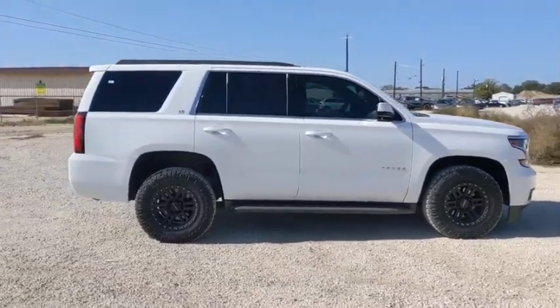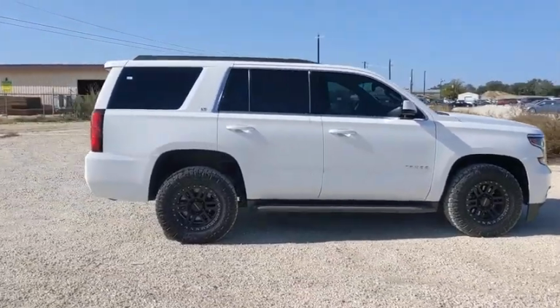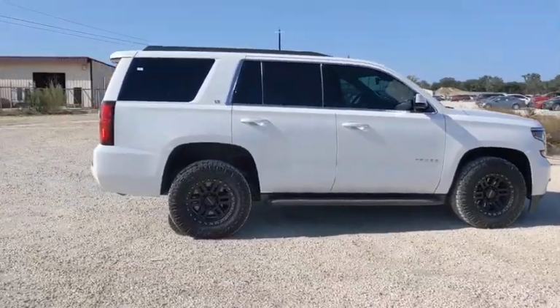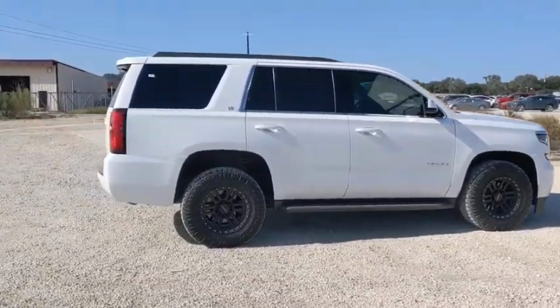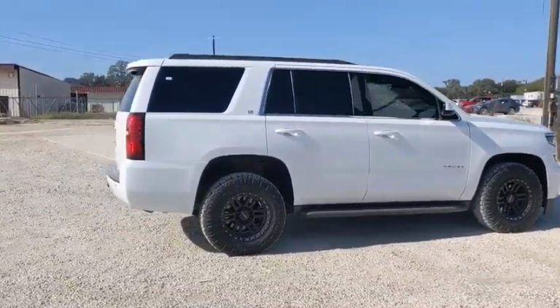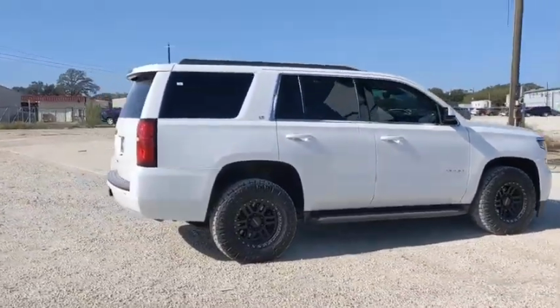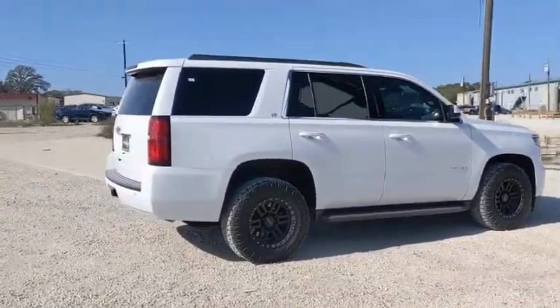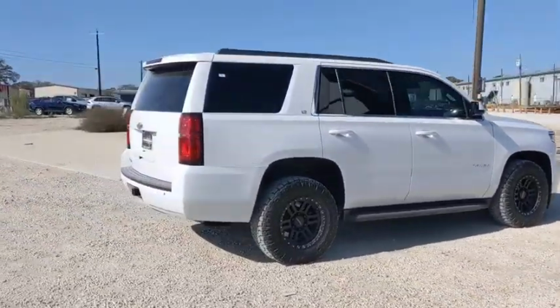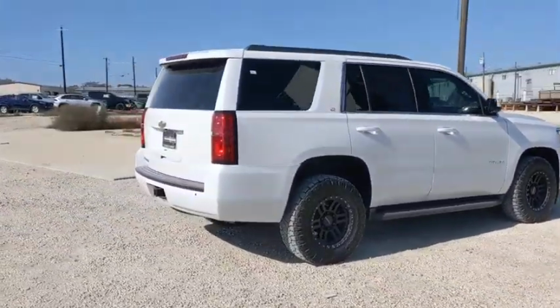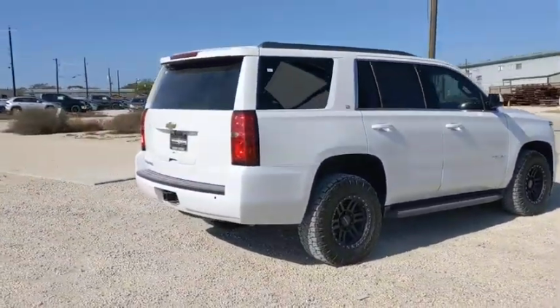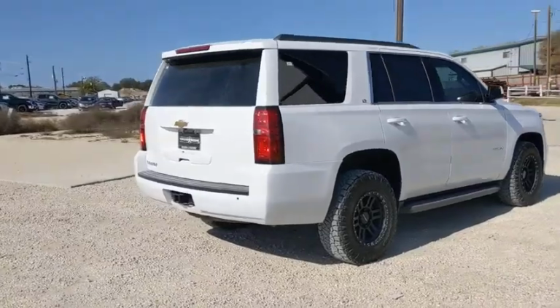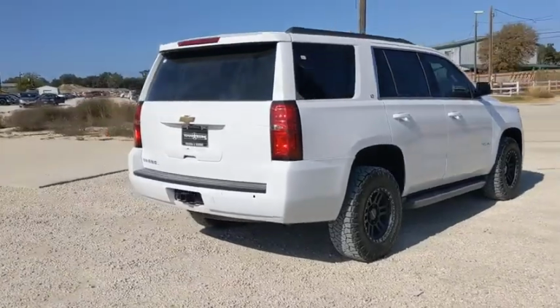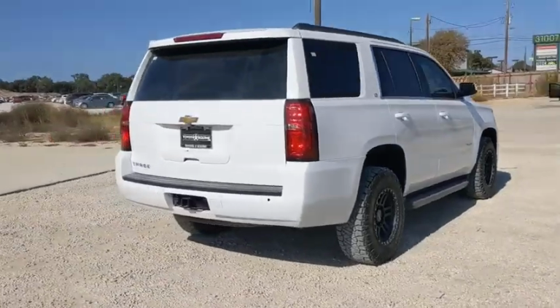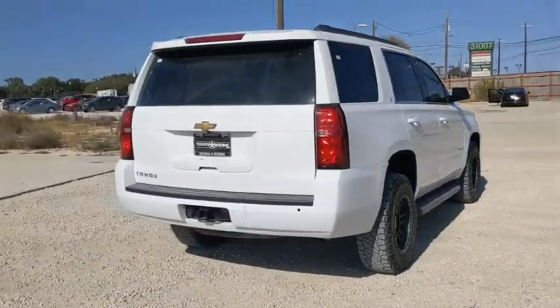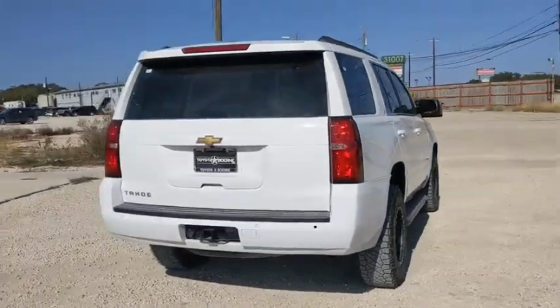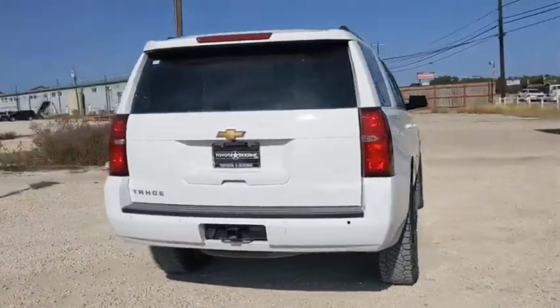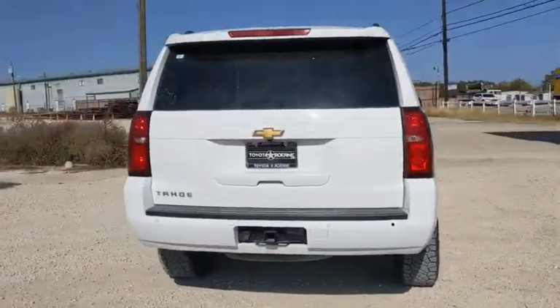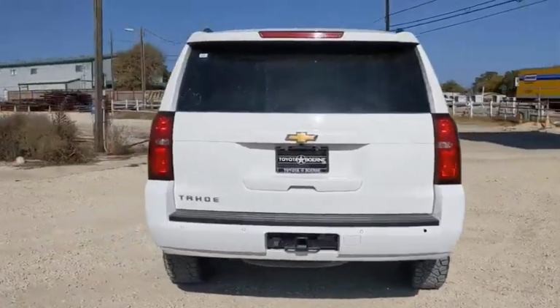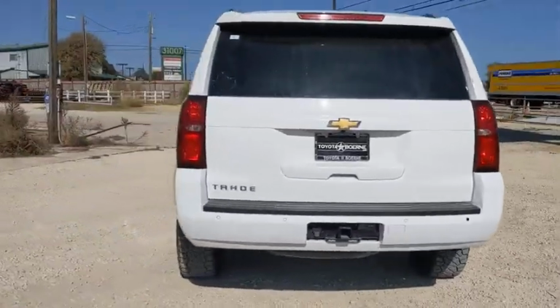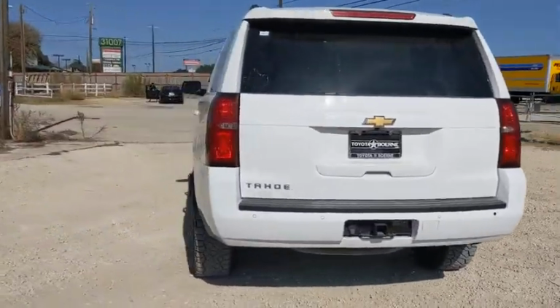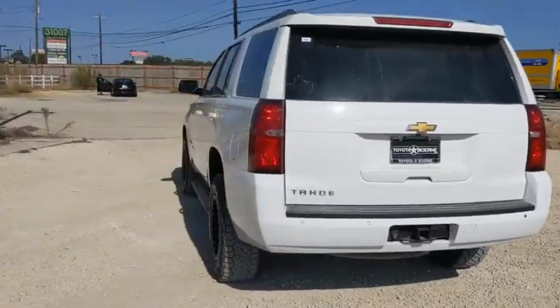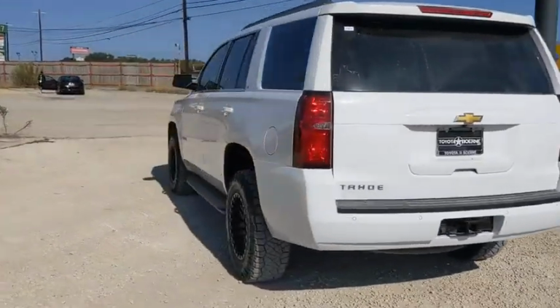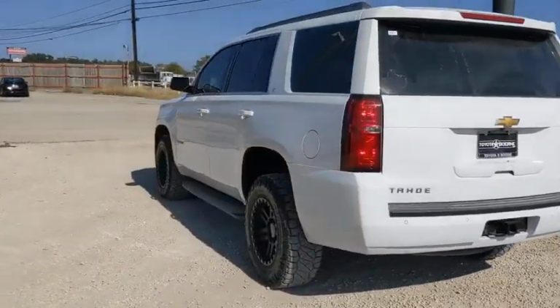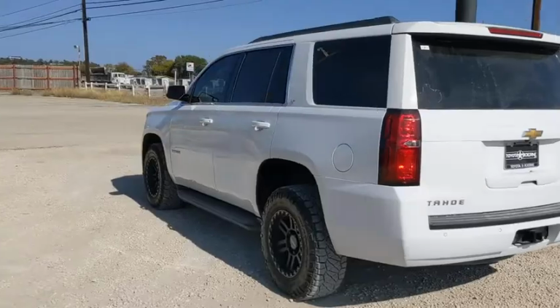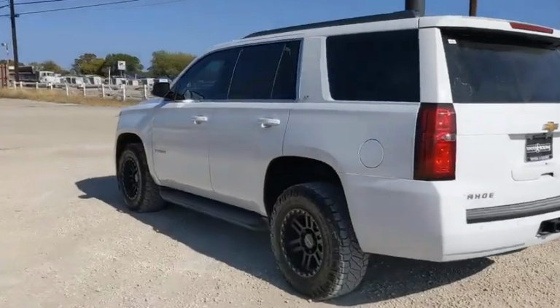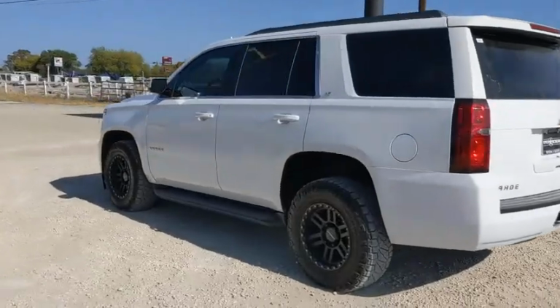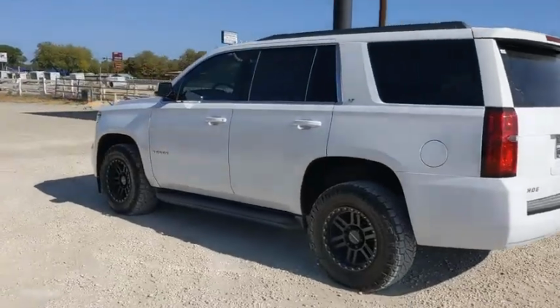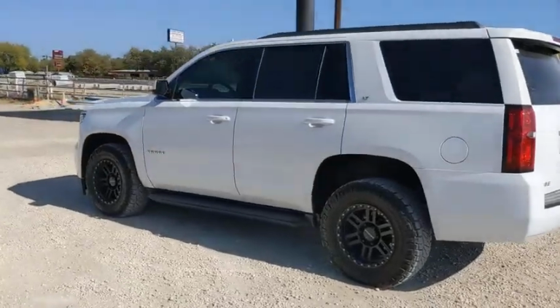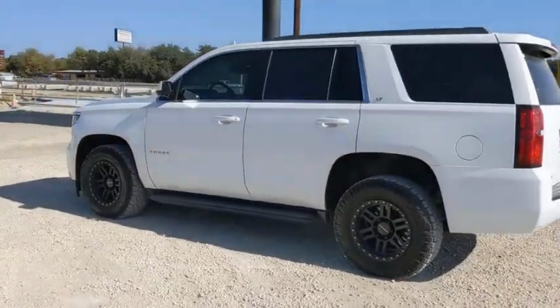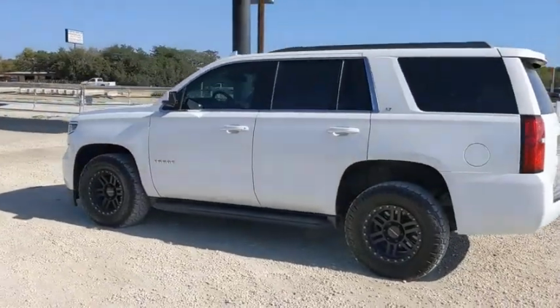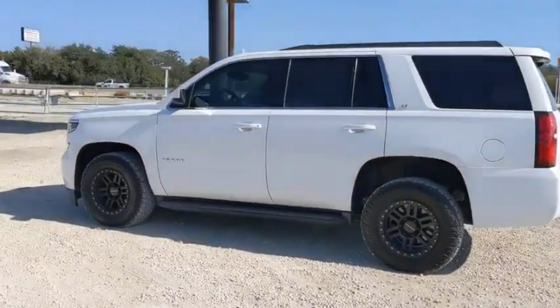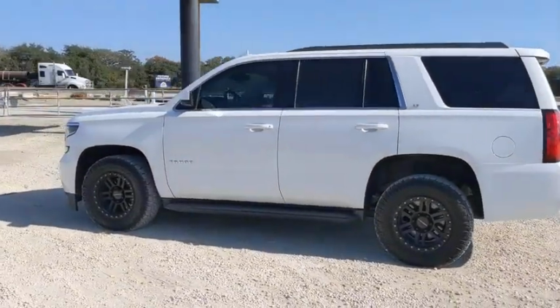Here are some of this vehicle's great options: traction control, power liftgate, power passenger seat, Bose sound system, heated seats, Bluetooth, dual airbags, leather-wrapped steering wheel, power steering.